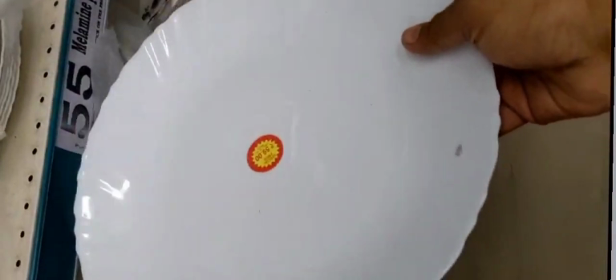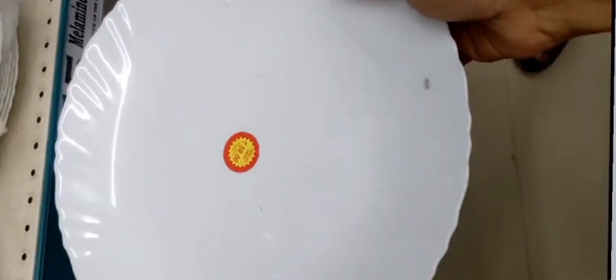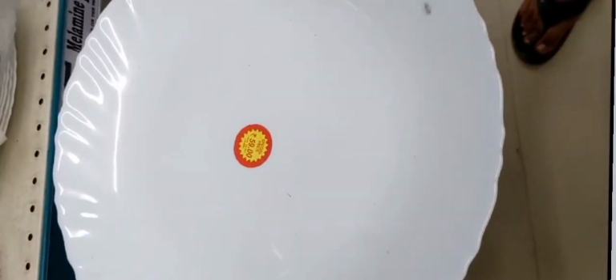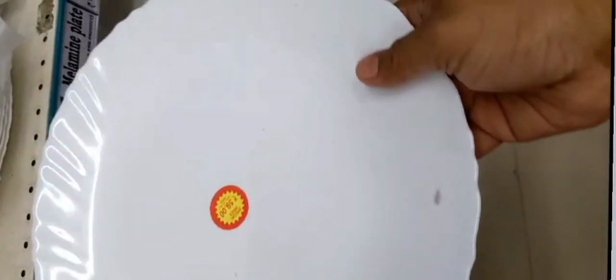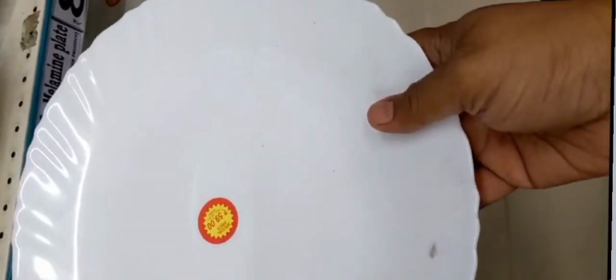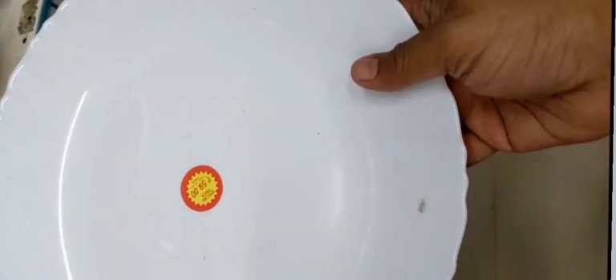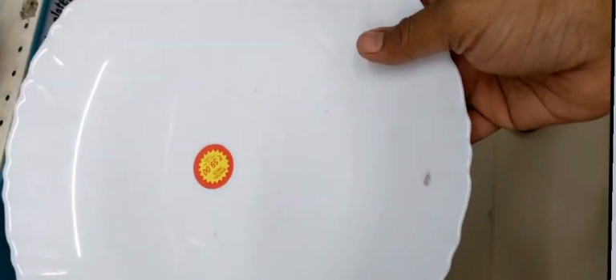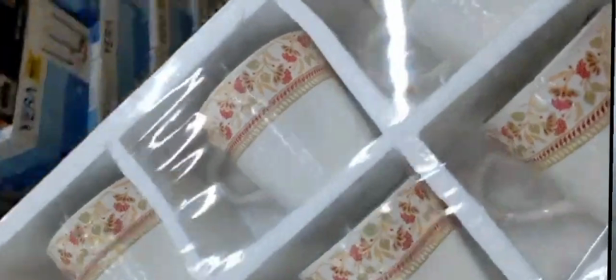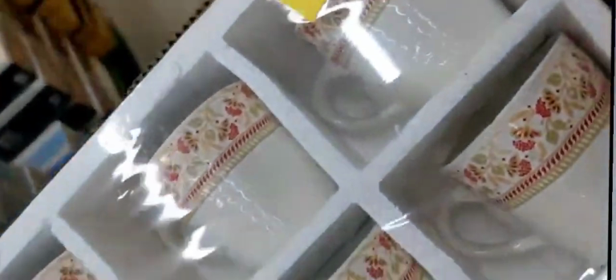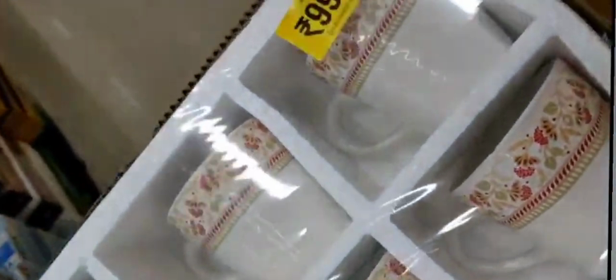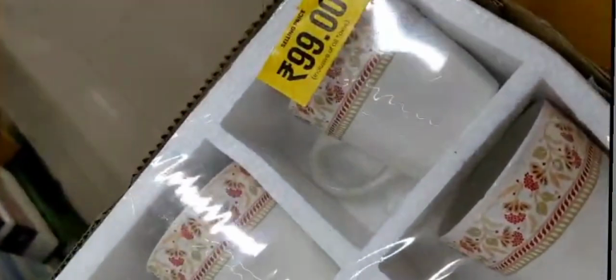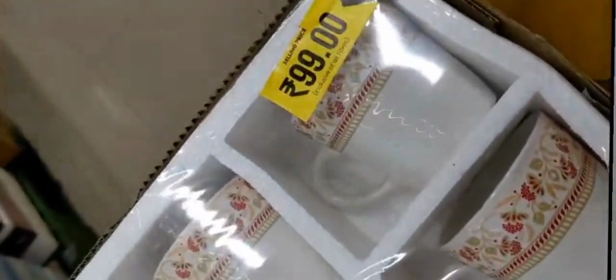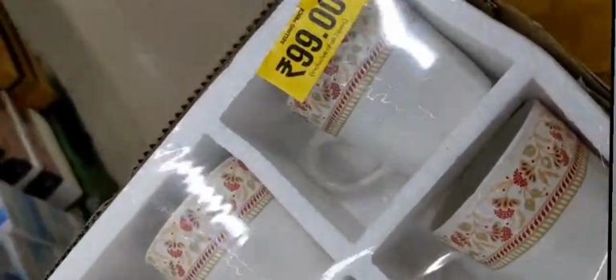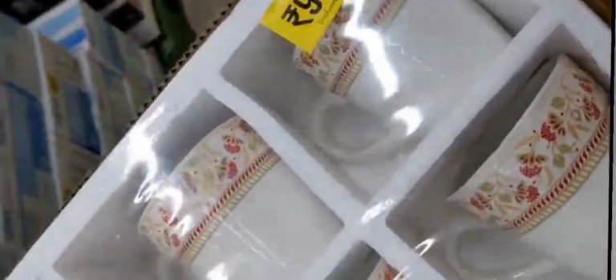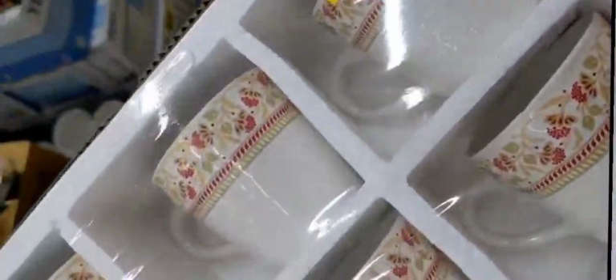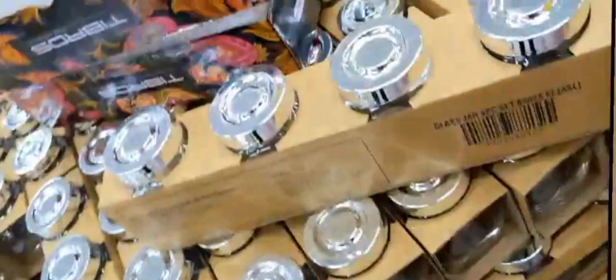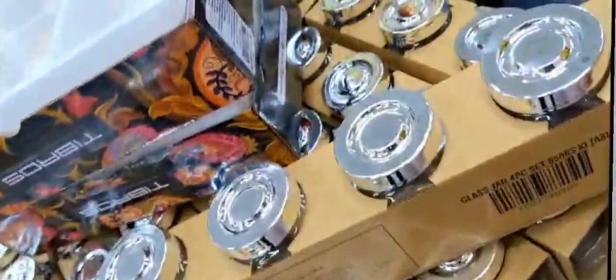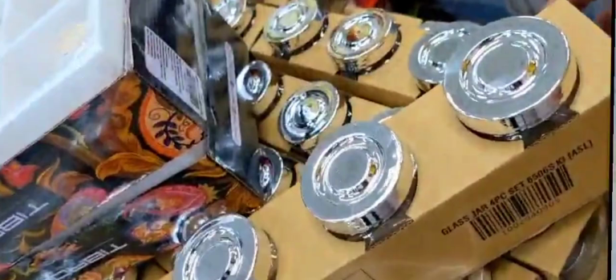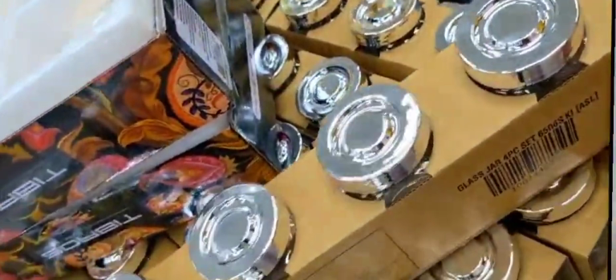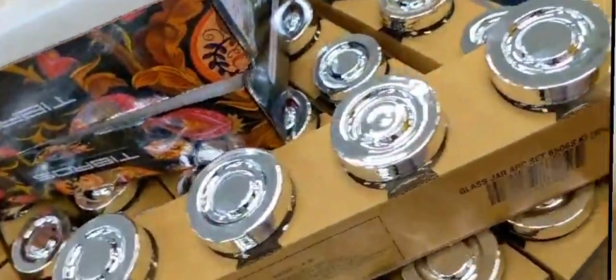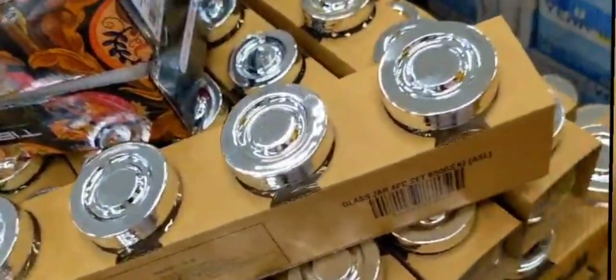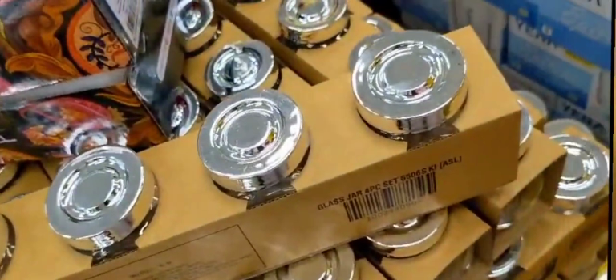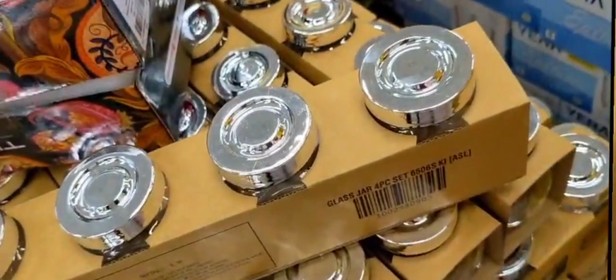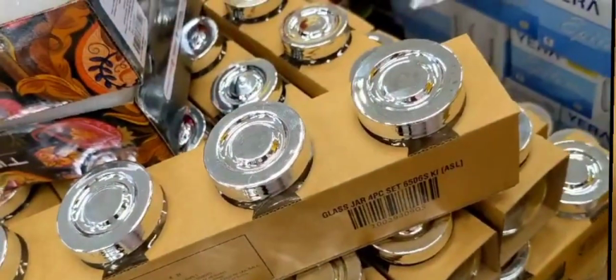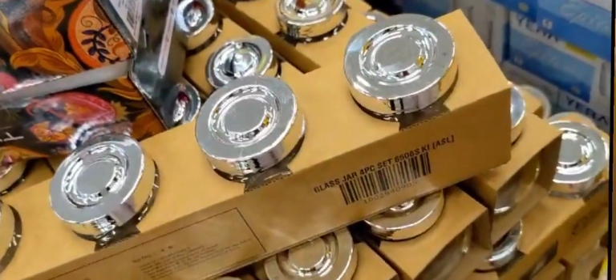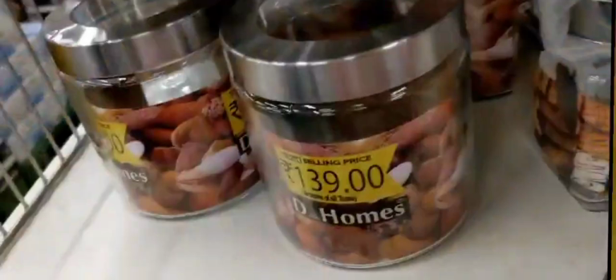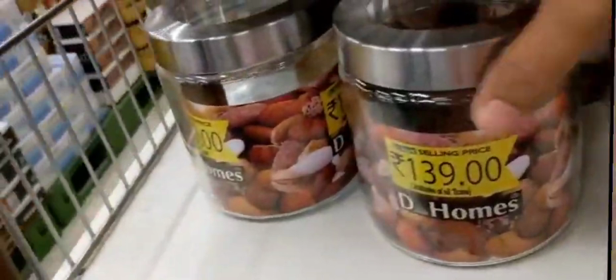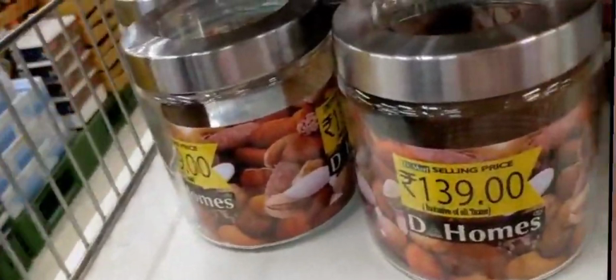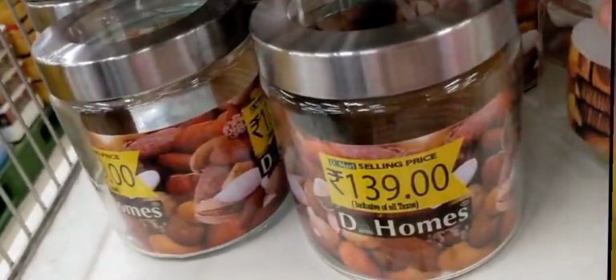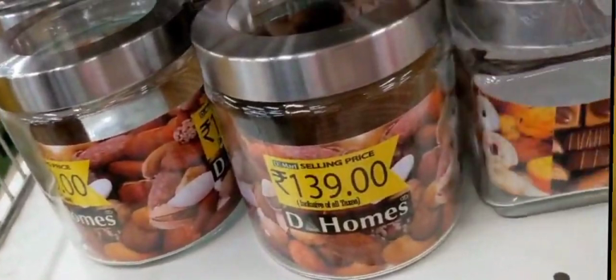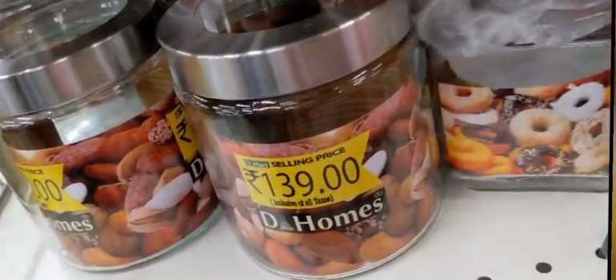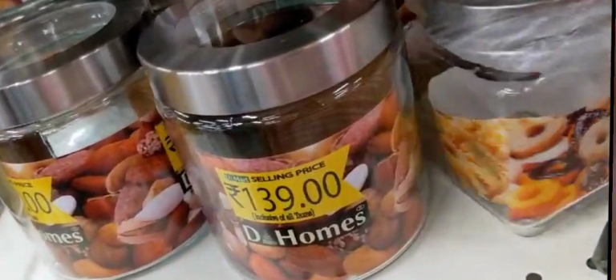This is $14.99. This is $15.99. This is $15.99. This is $15.99.